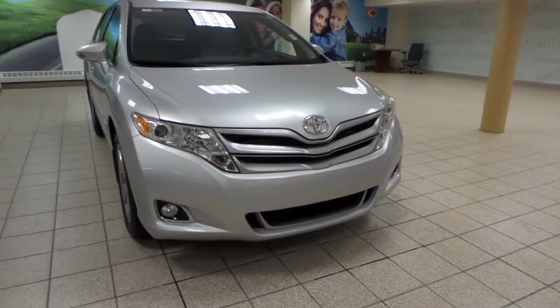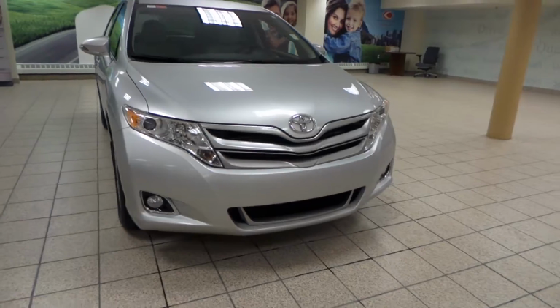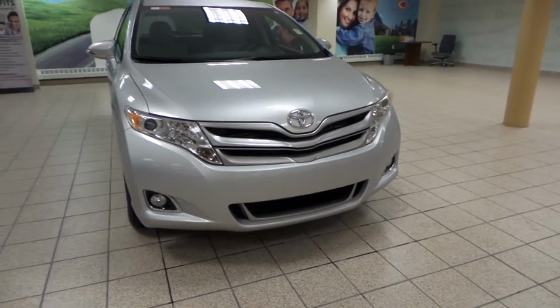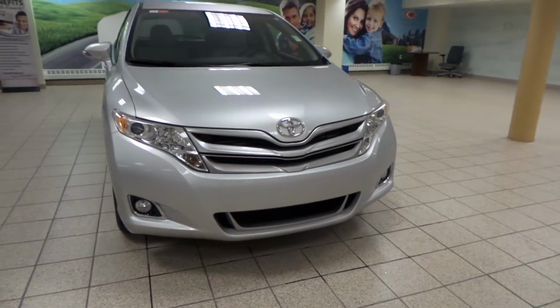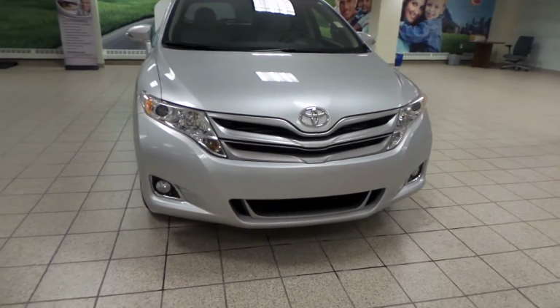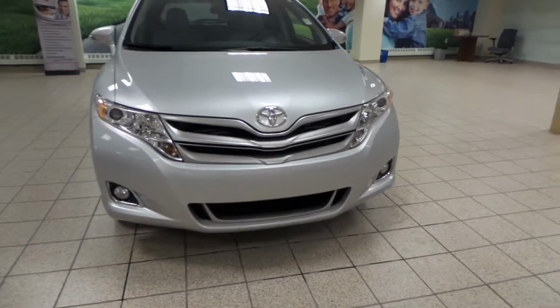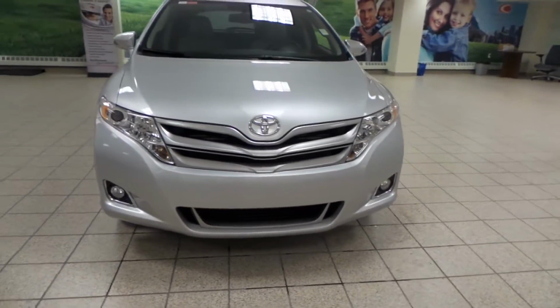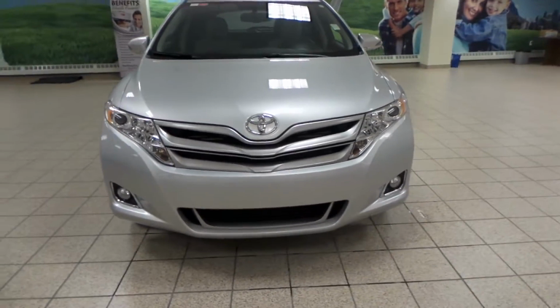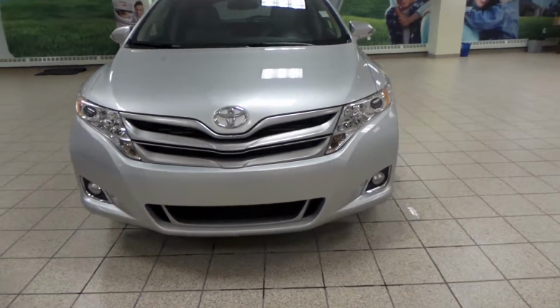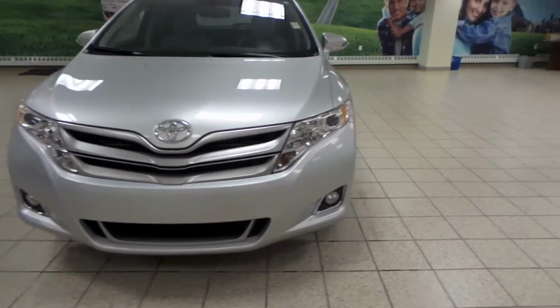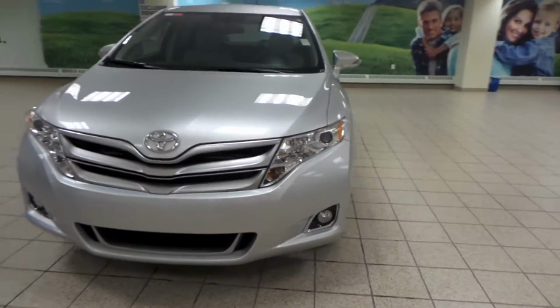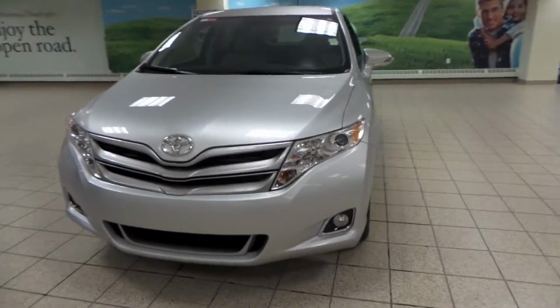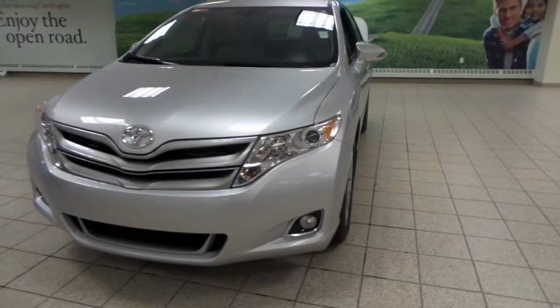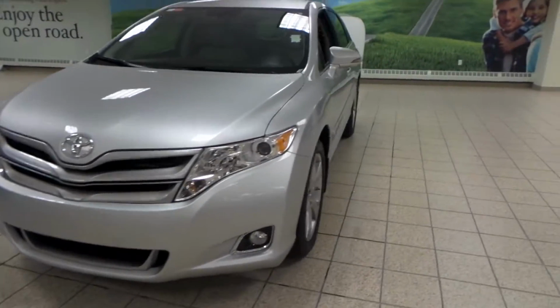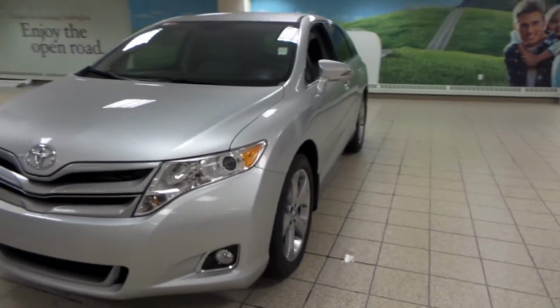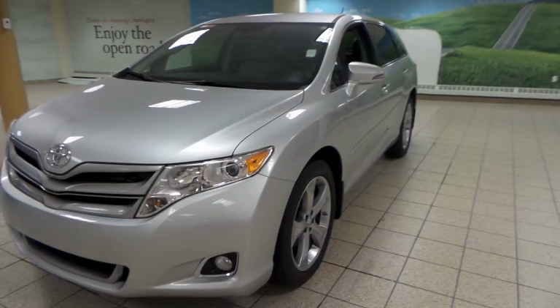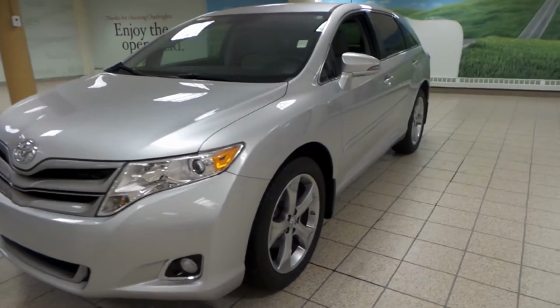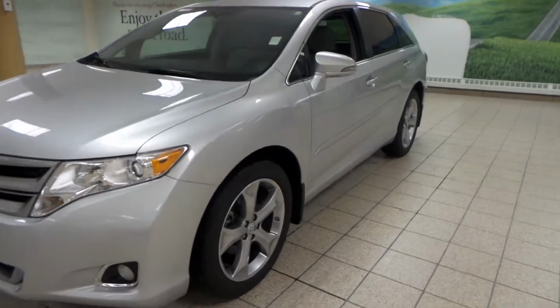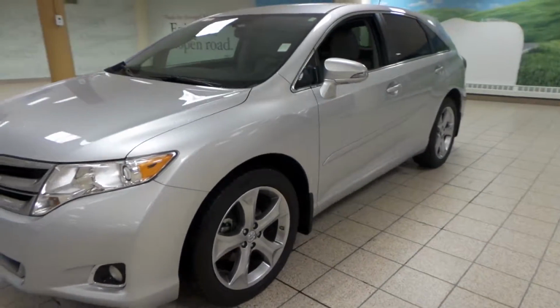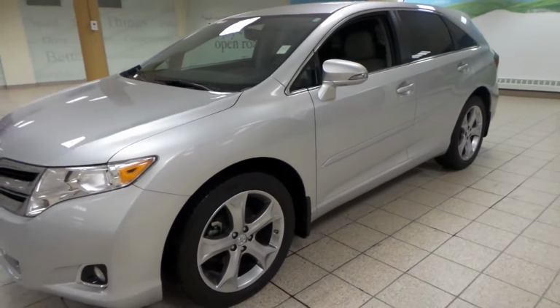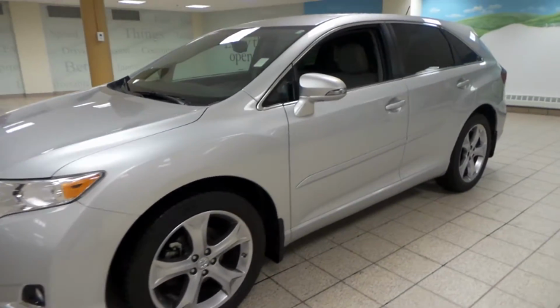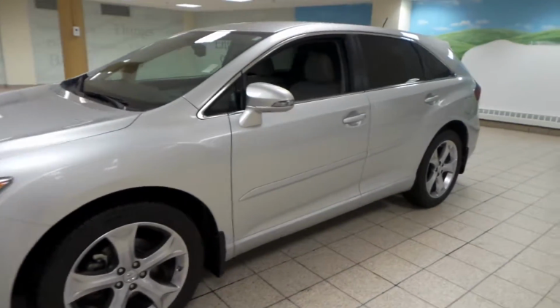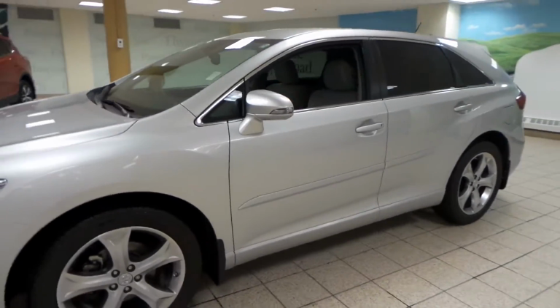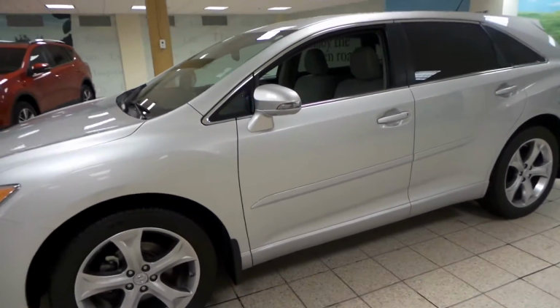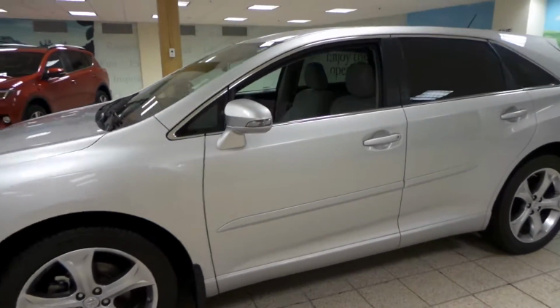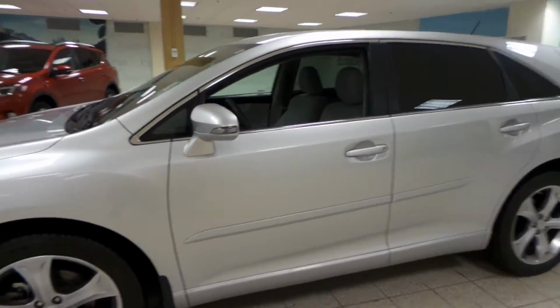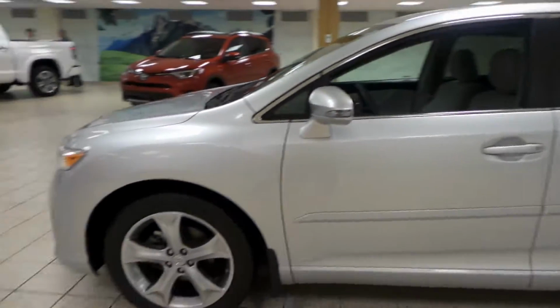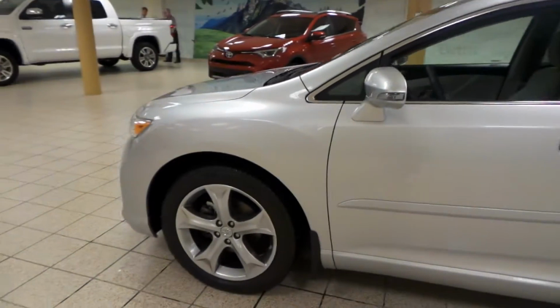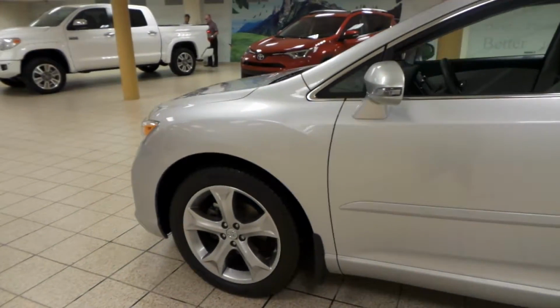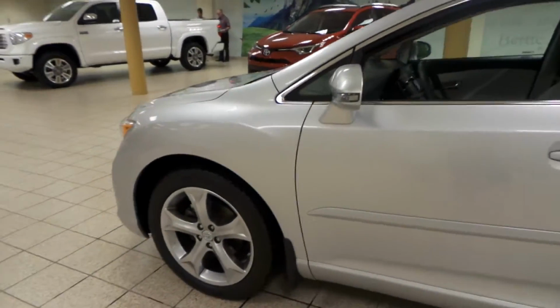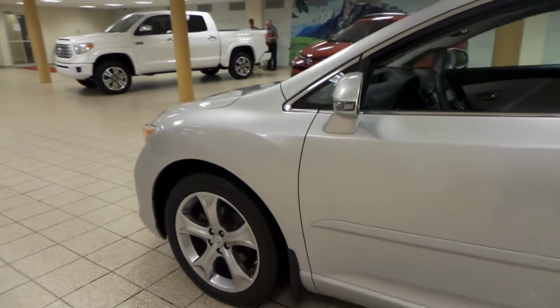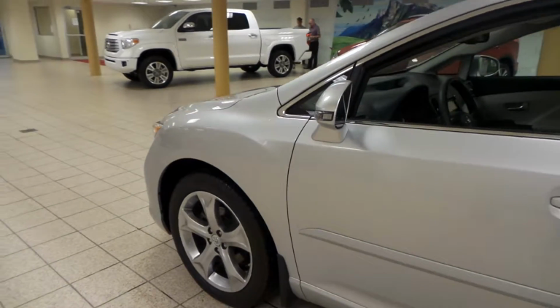It has HID projecting headlights up front as well as fog lights. Comes with a silver exterior and we have integrated turn signals as well as all-season alloy tires.